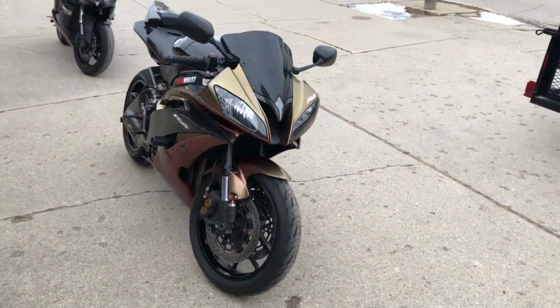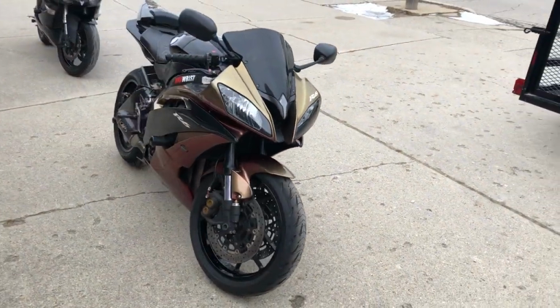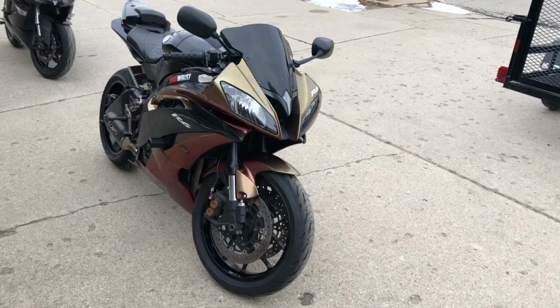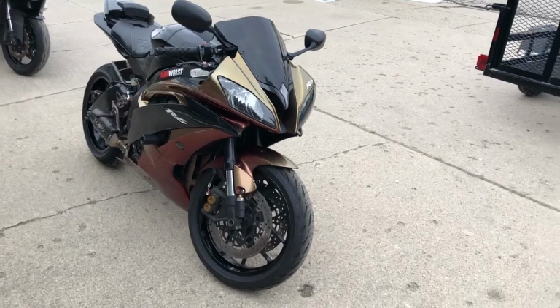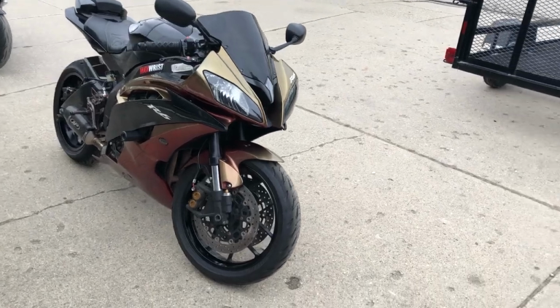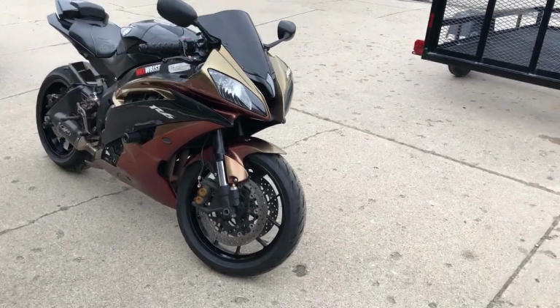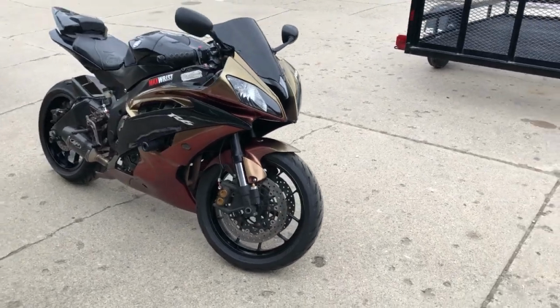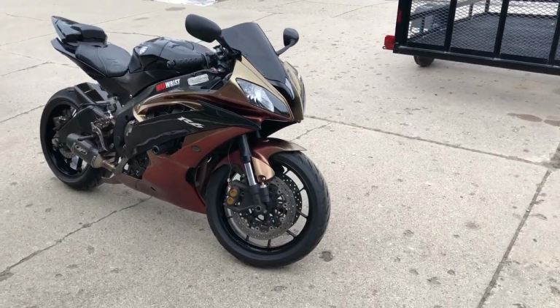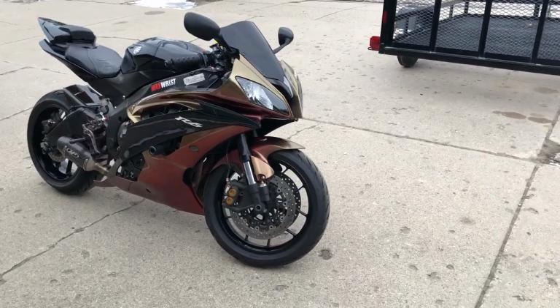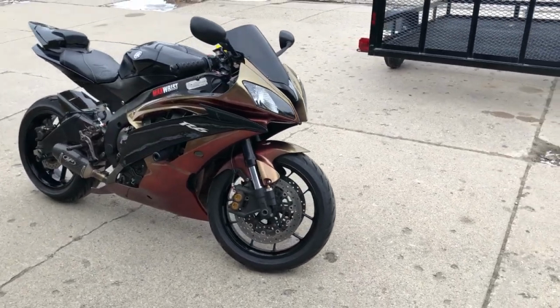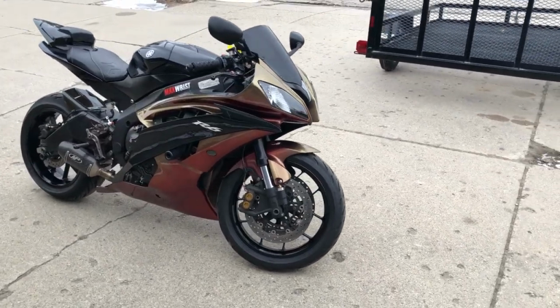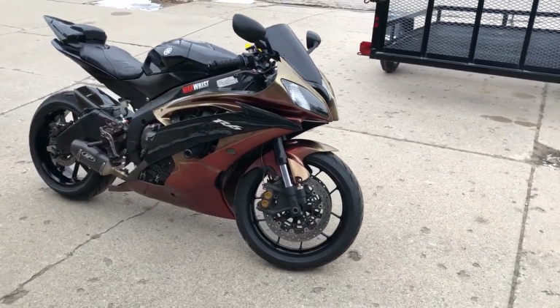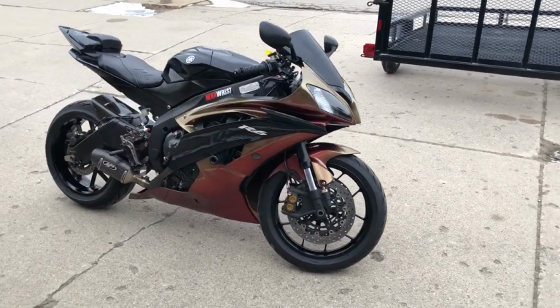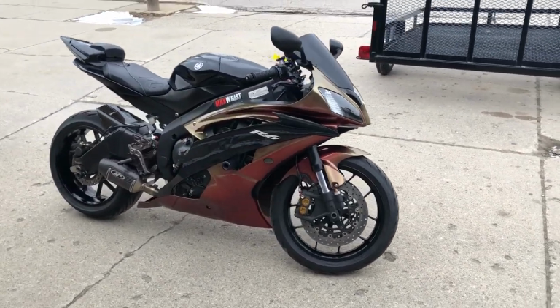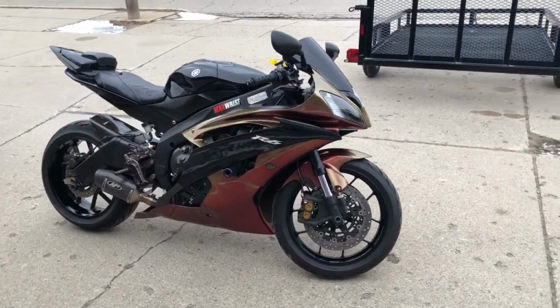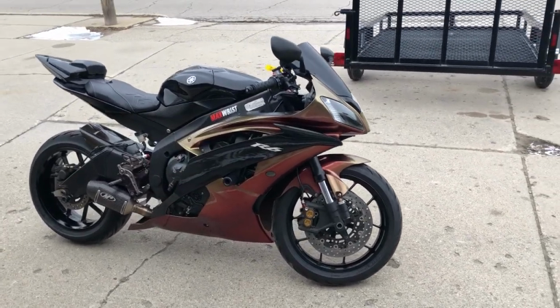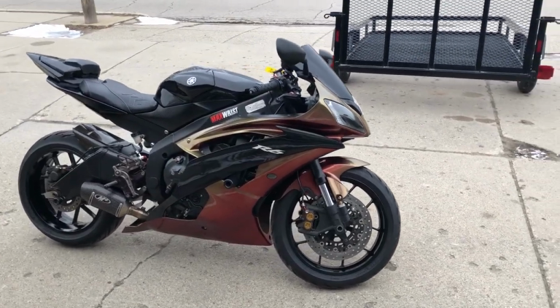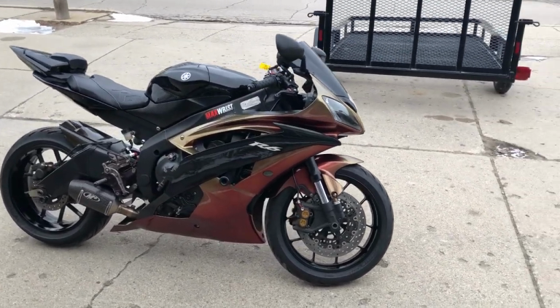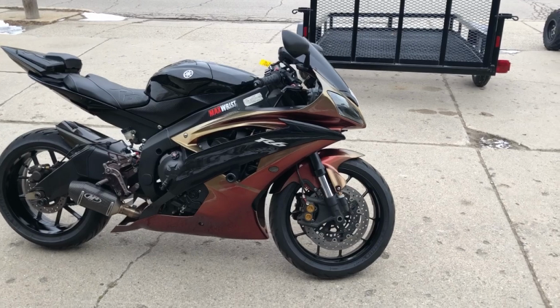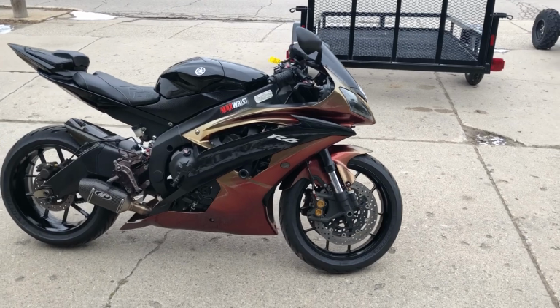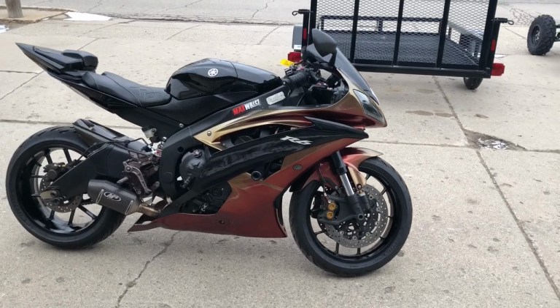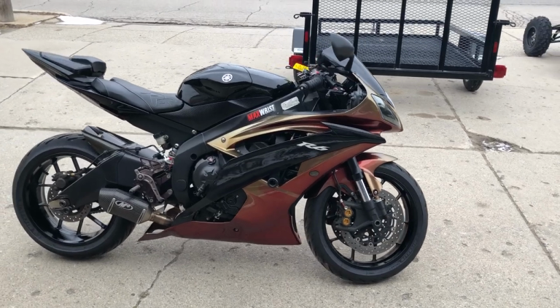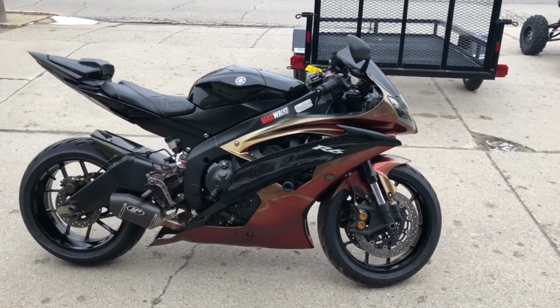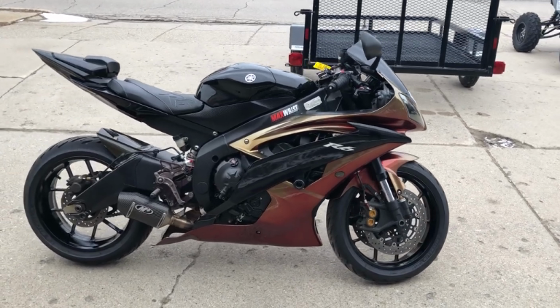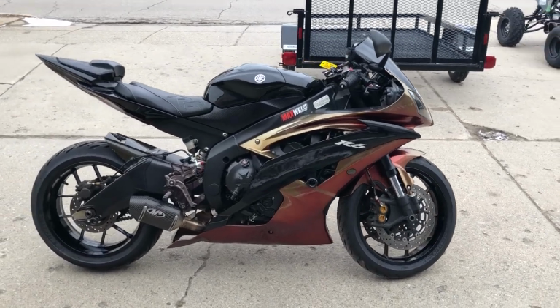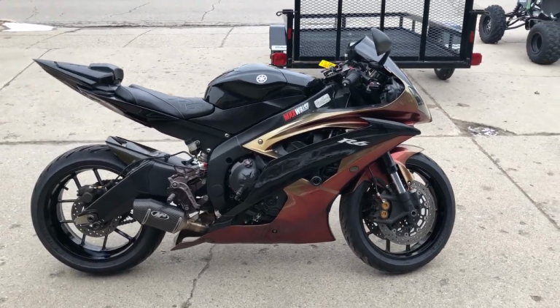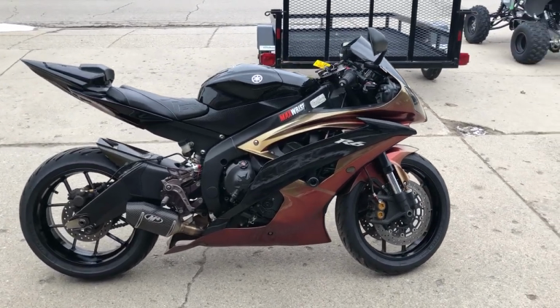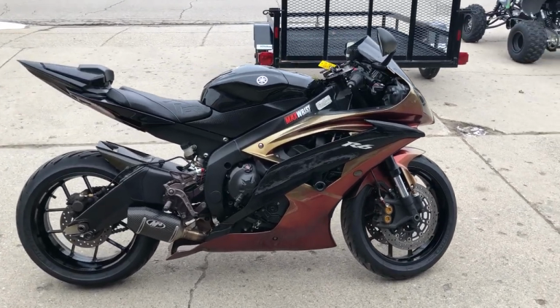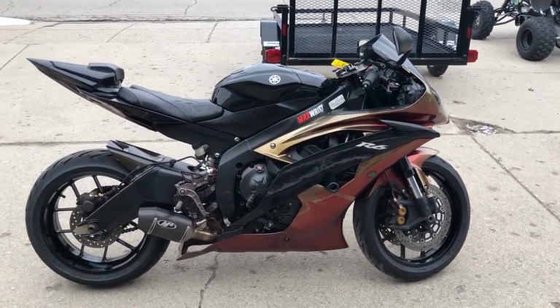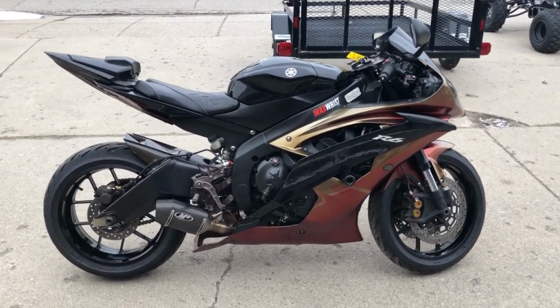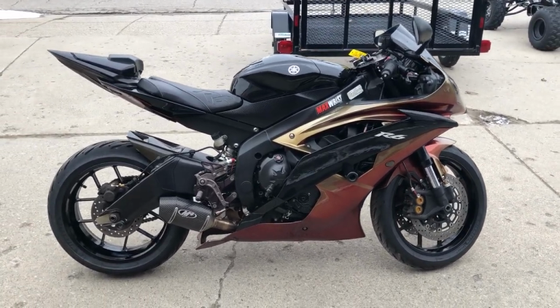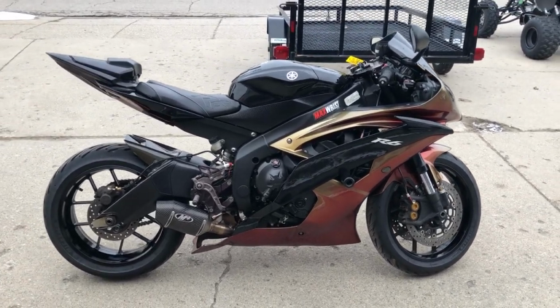This R6 is sharp — just been serviced at a factory authorized Yamaha dealership, inspected, all fluids changed, and there's a warranty available. It's a great bike for the money.